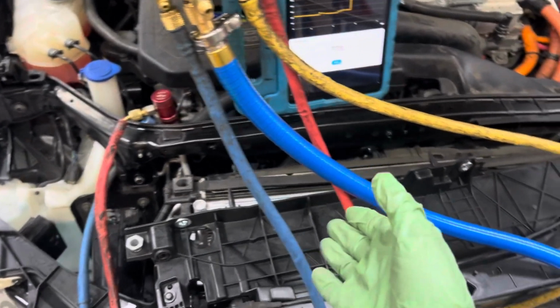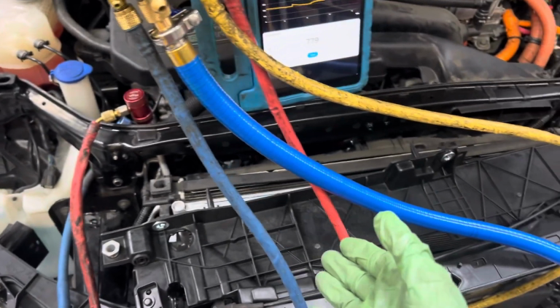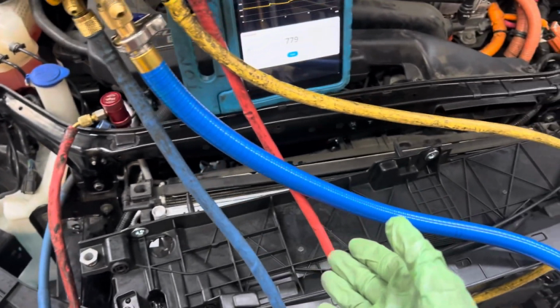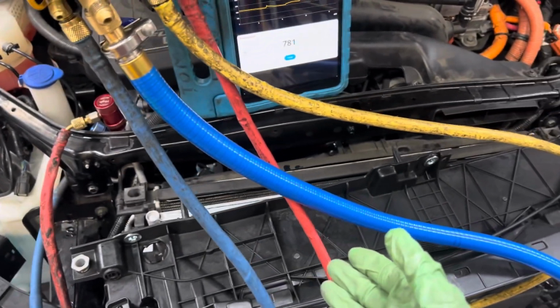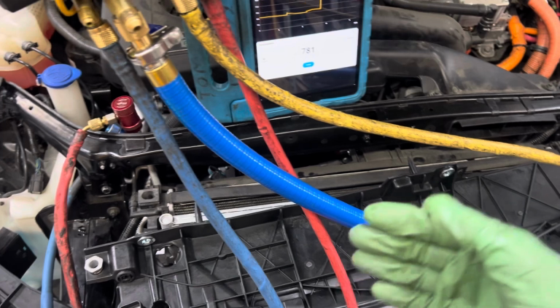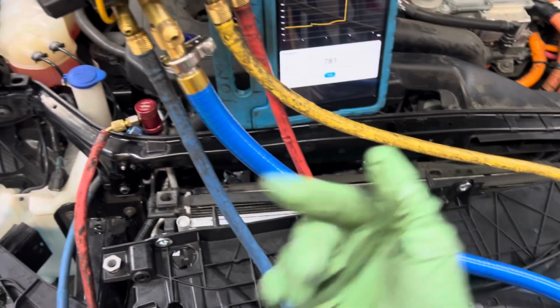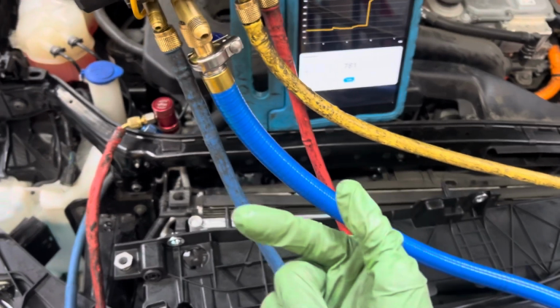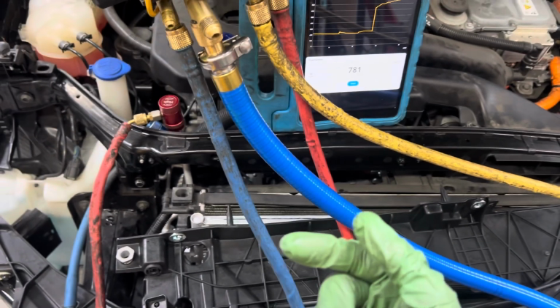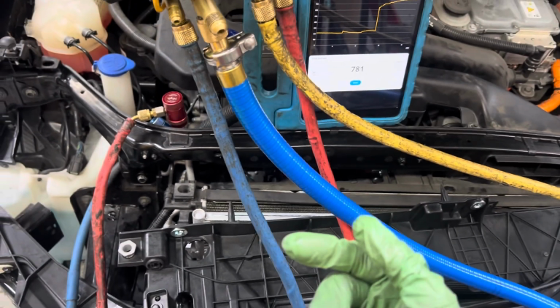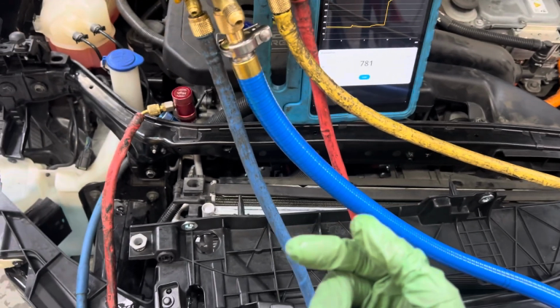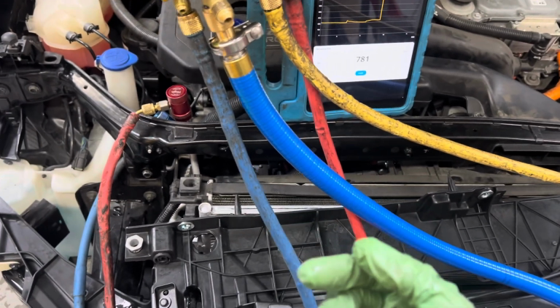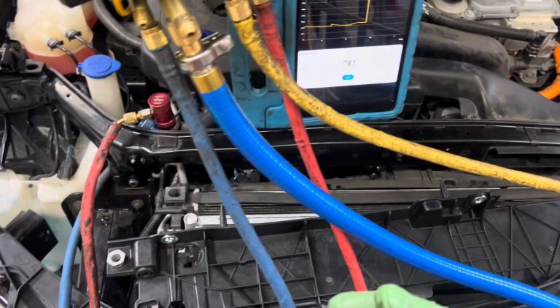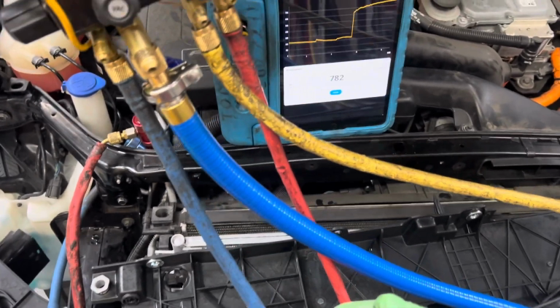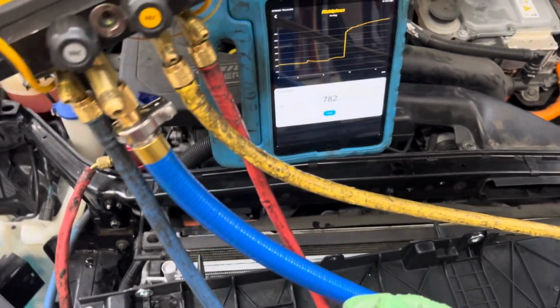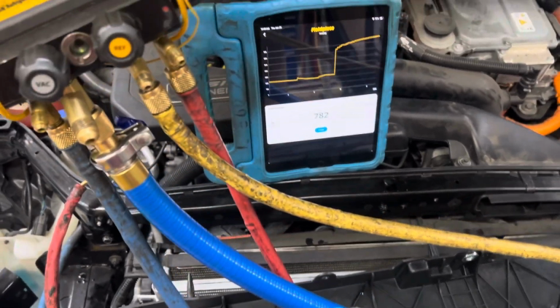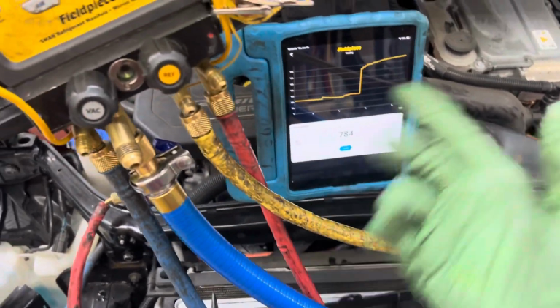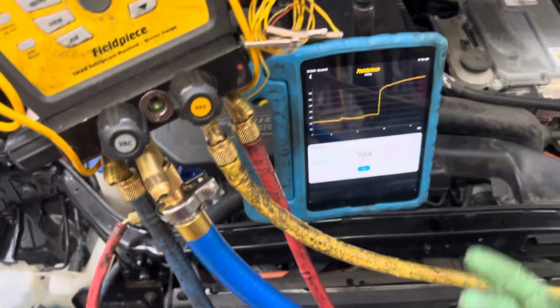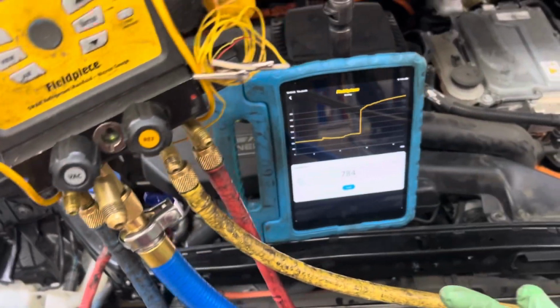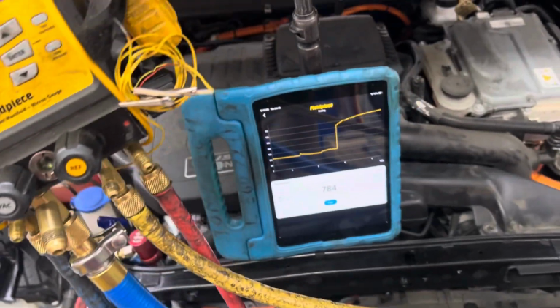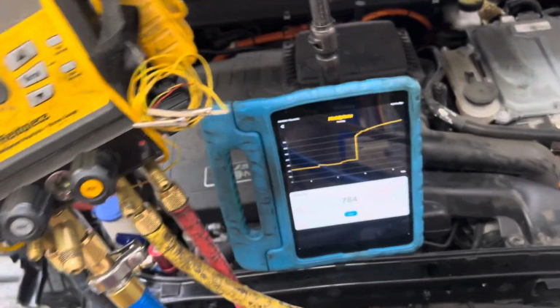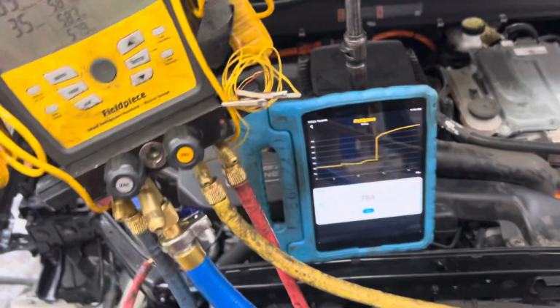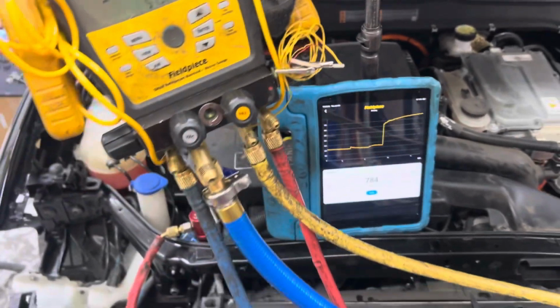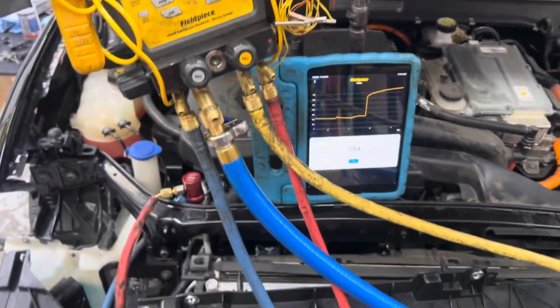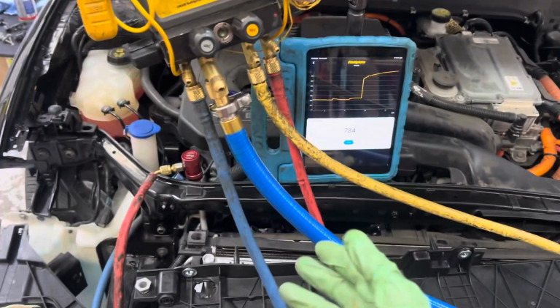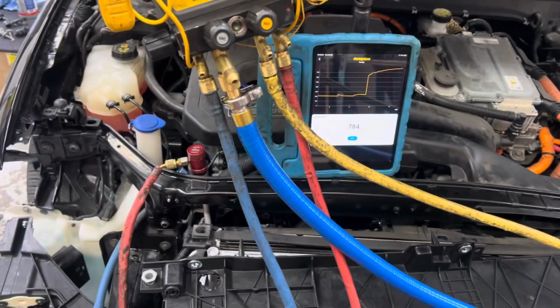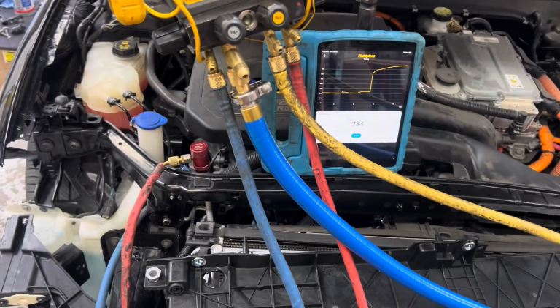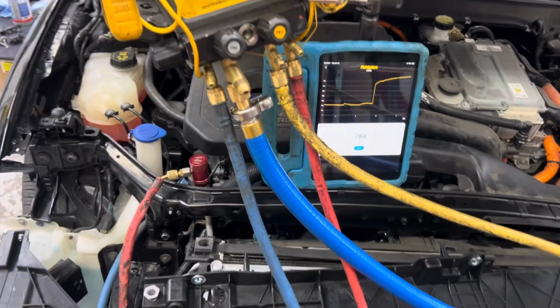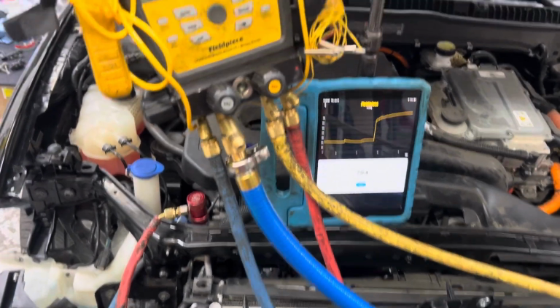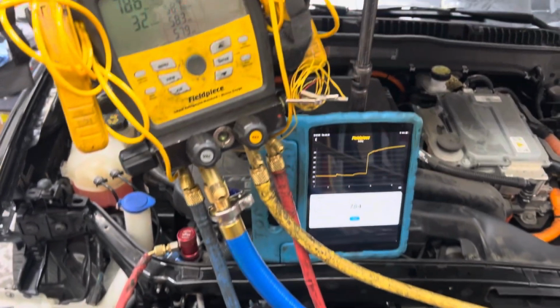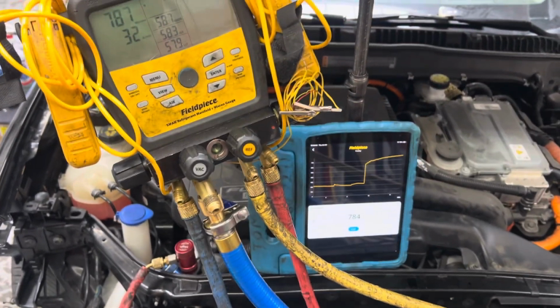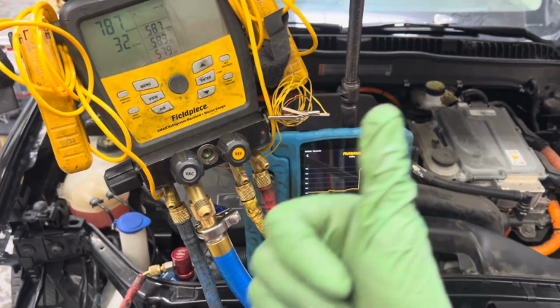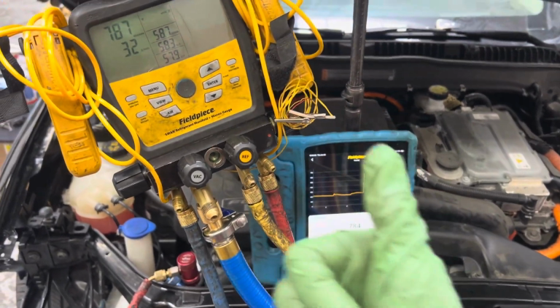So keep on using these aftermarket condensers and keep on wasting your employees' time. I just charge more for it — not my problem. No money saved on using this aftermarket condenser. See you guys later.